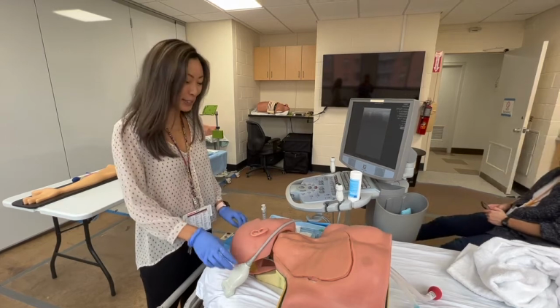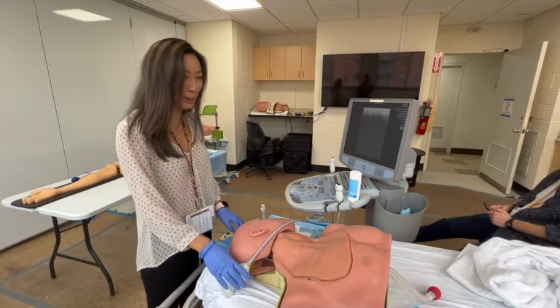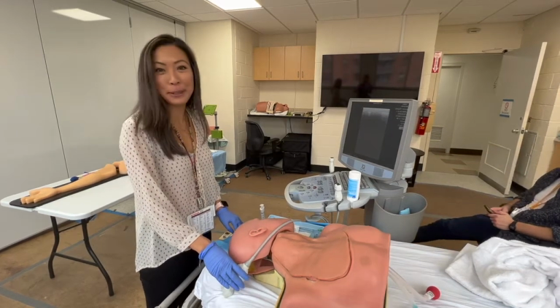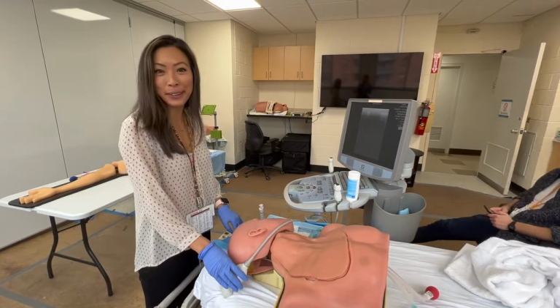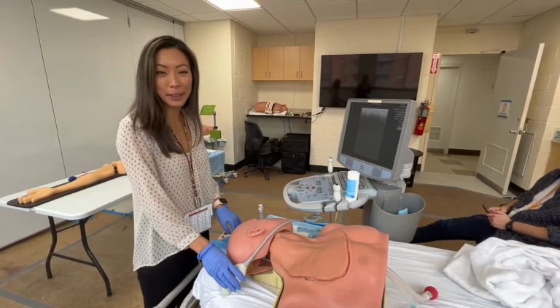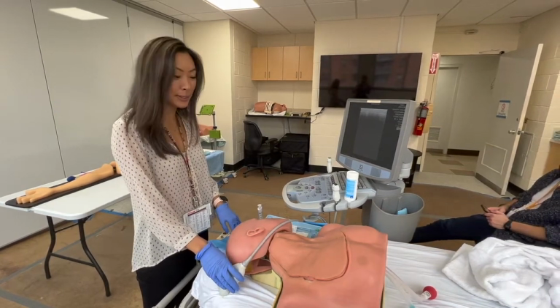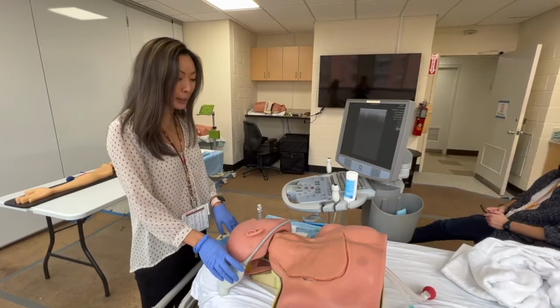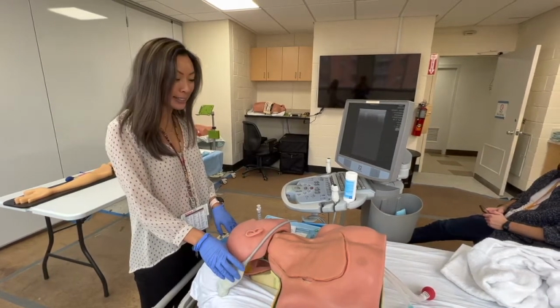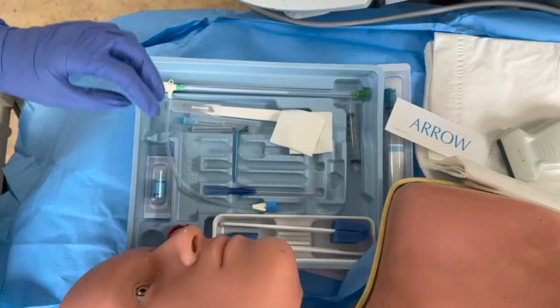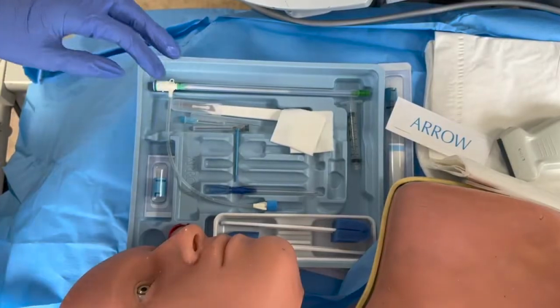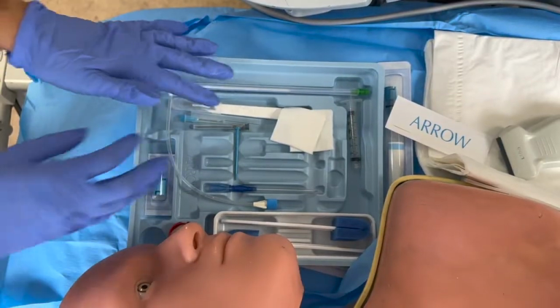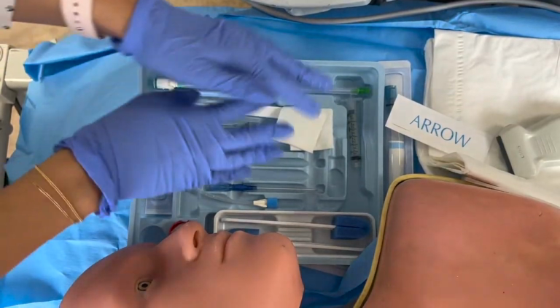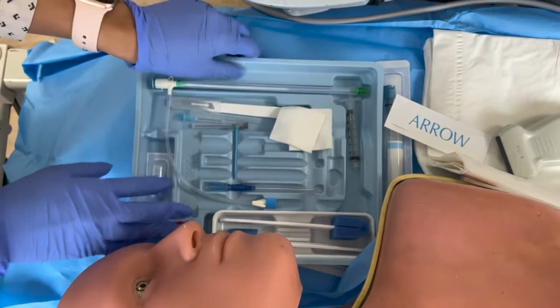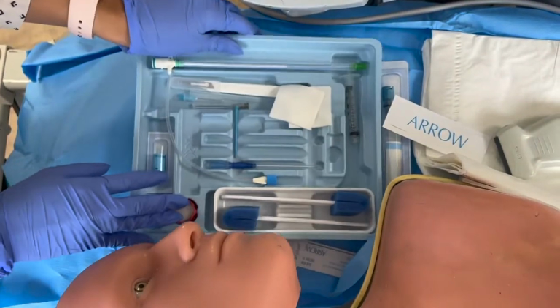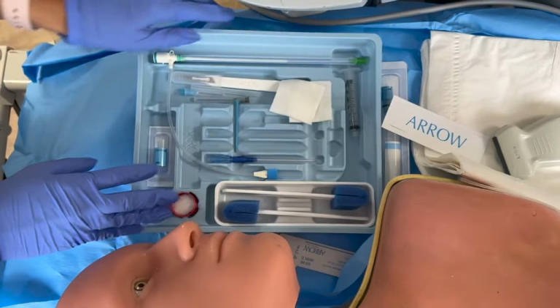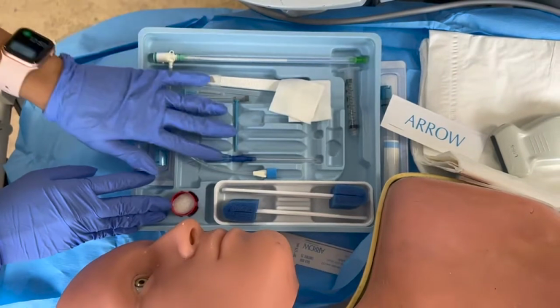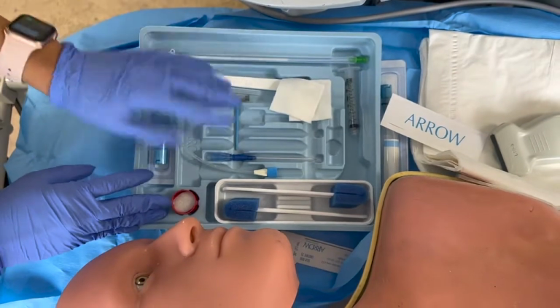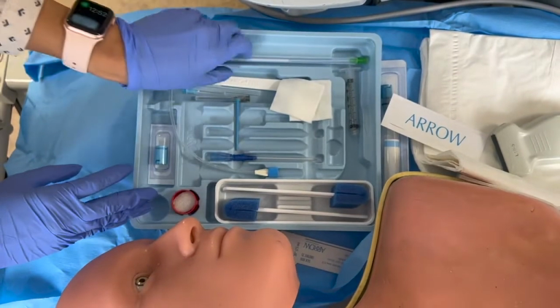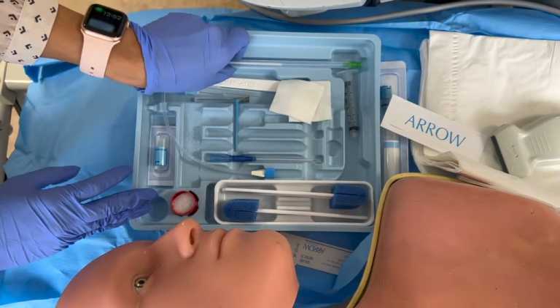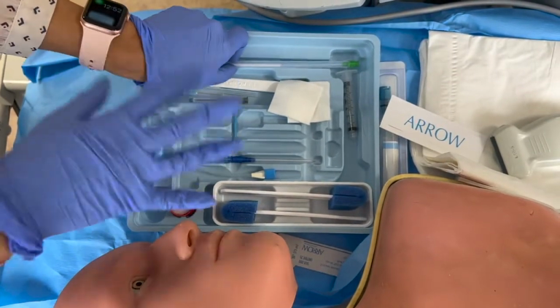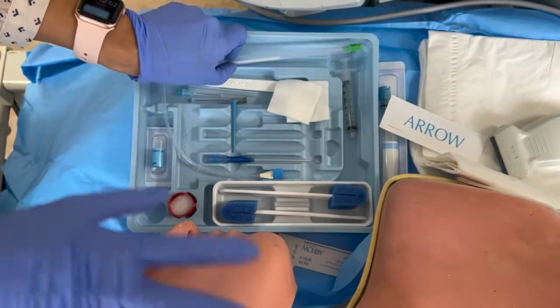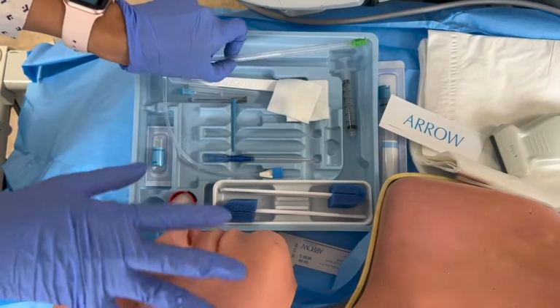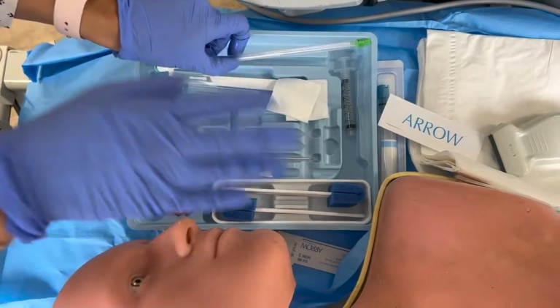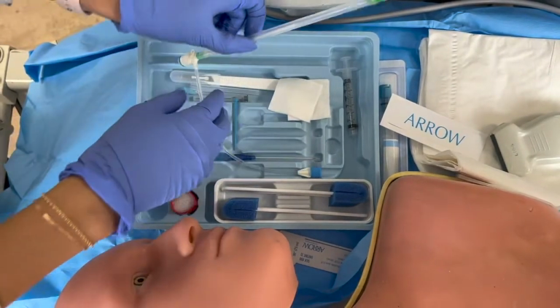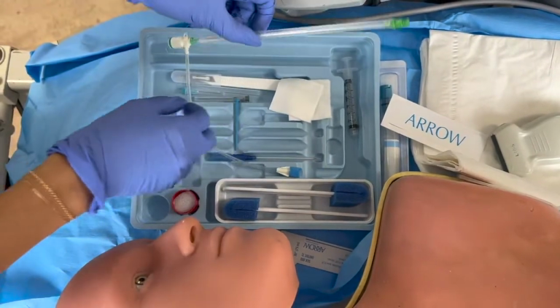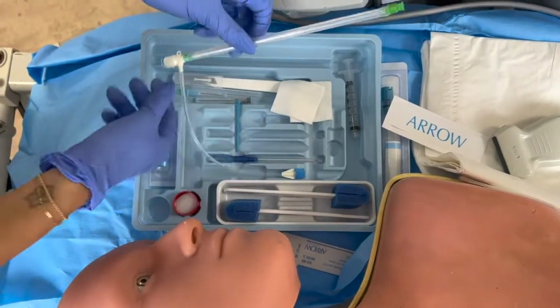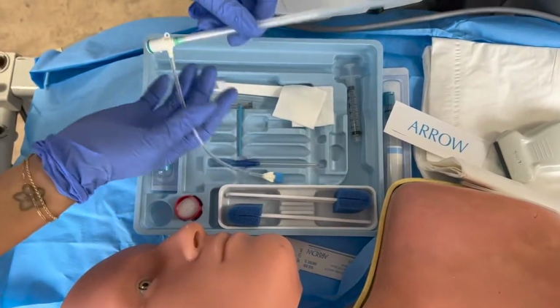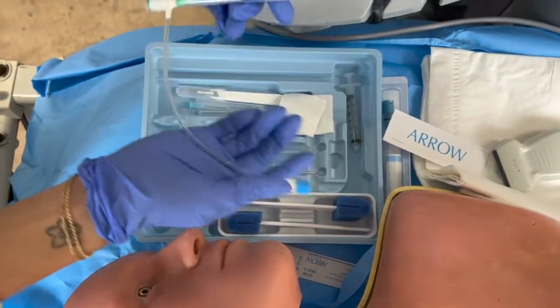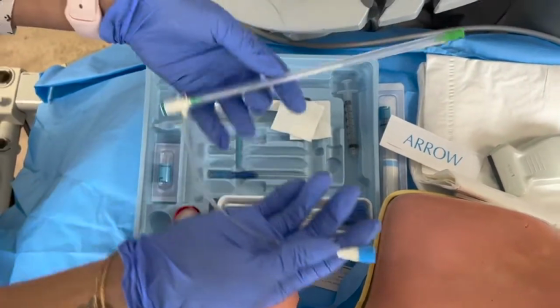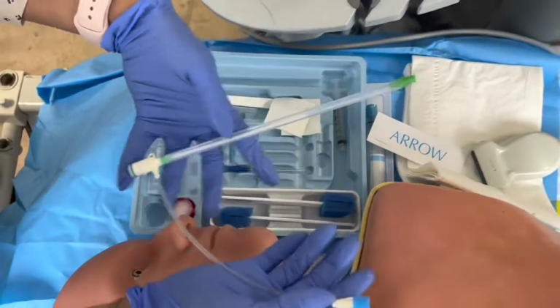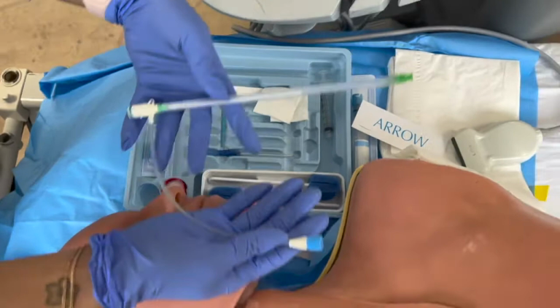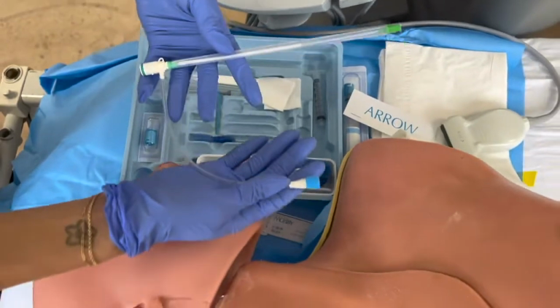Today we're going to be showing you how to place a cordis. So to set up the kit before you start, you've already got your syringe and needle put to the side. This is what the cordis comes in.